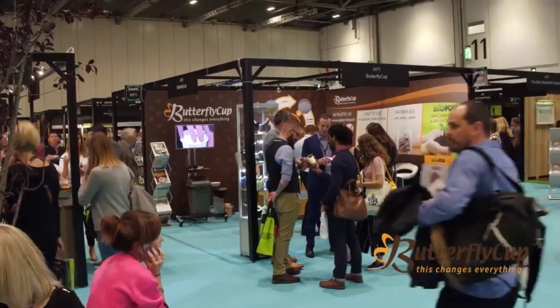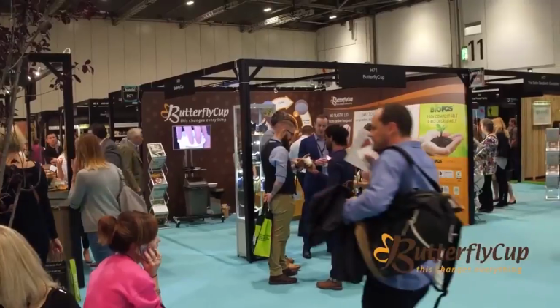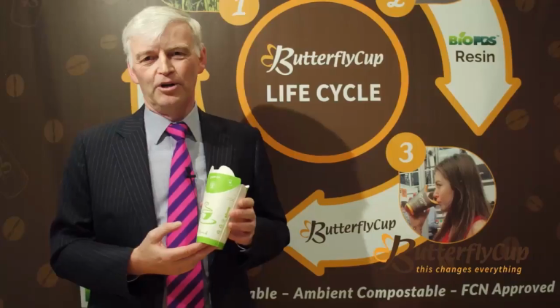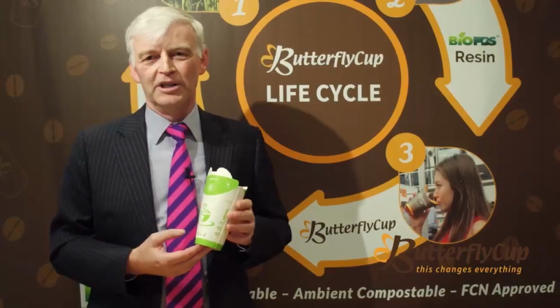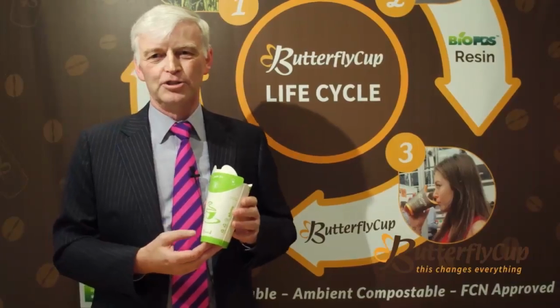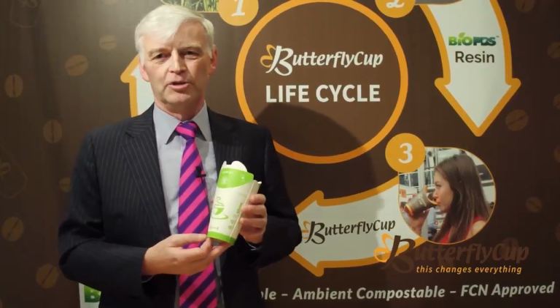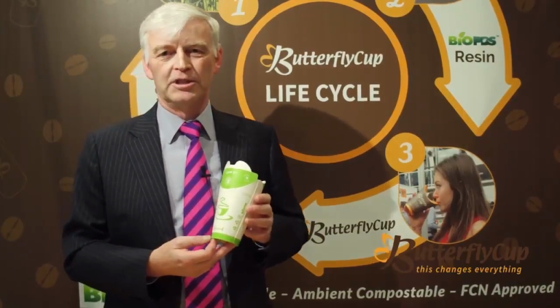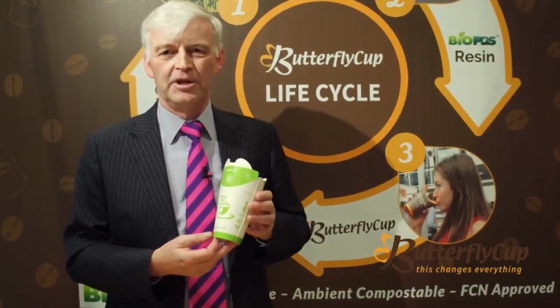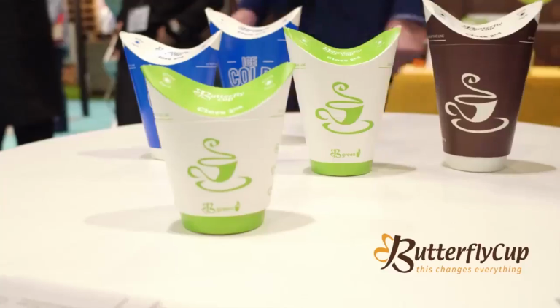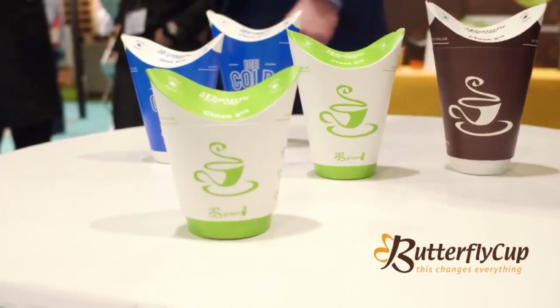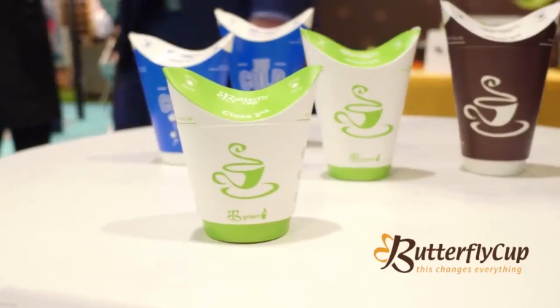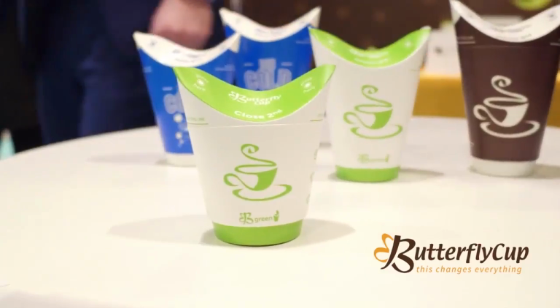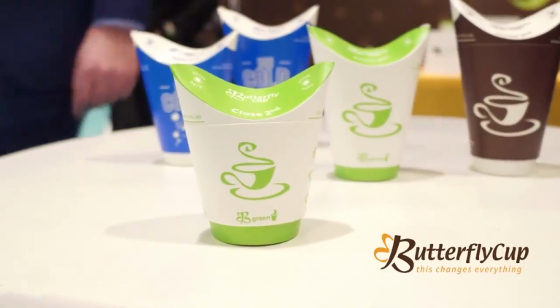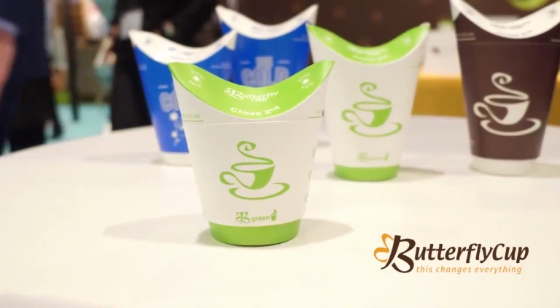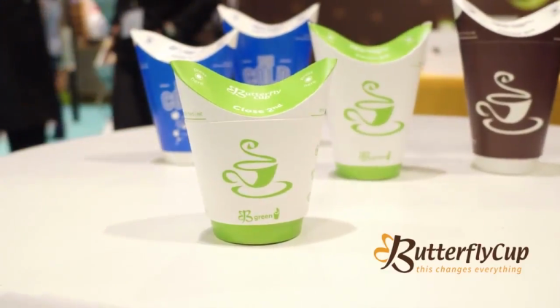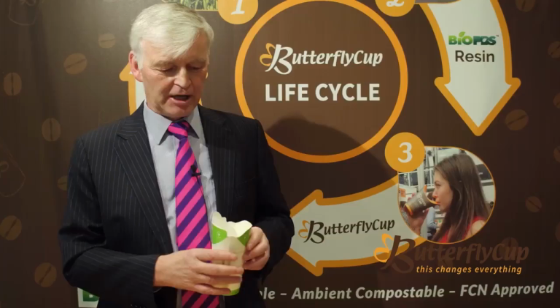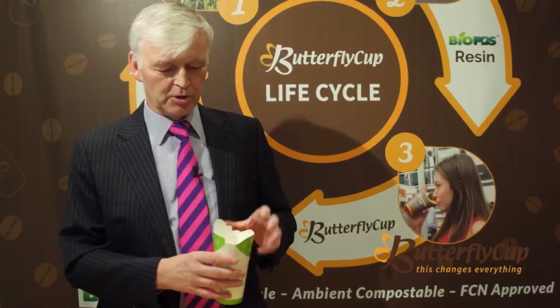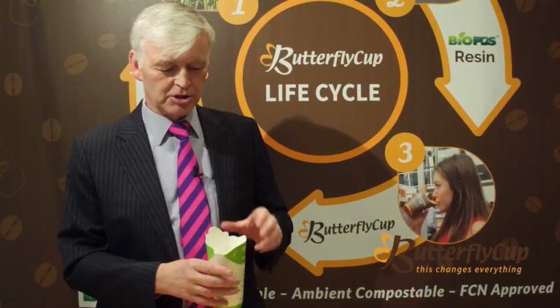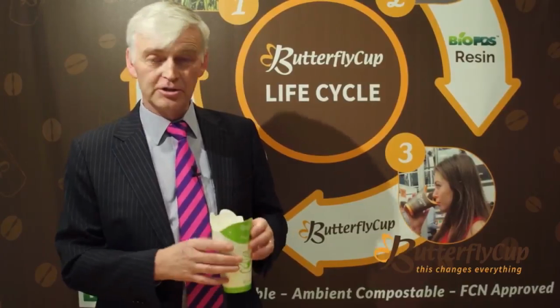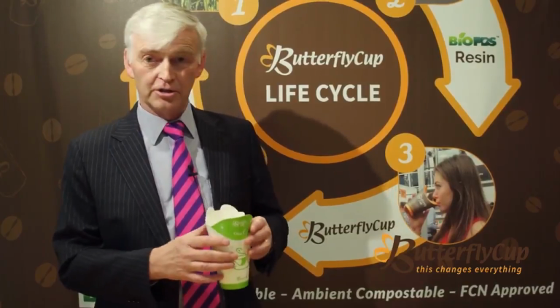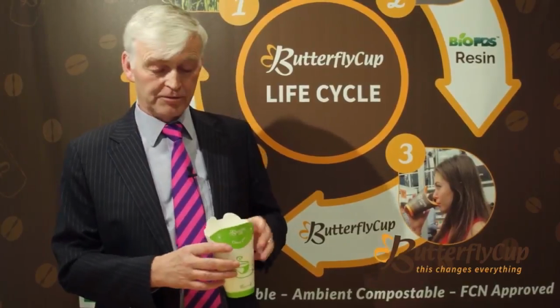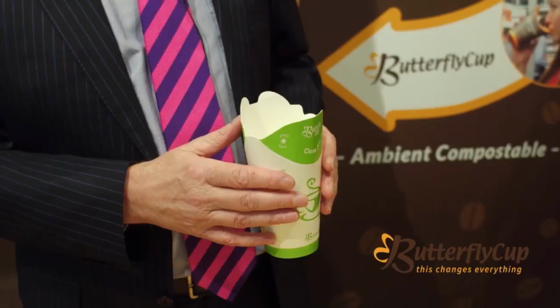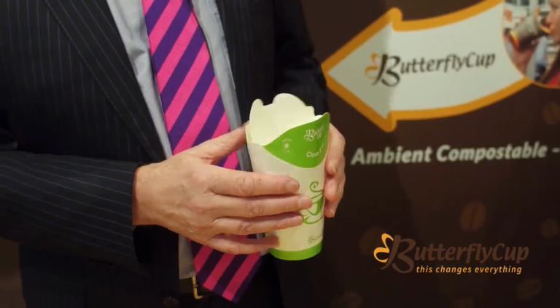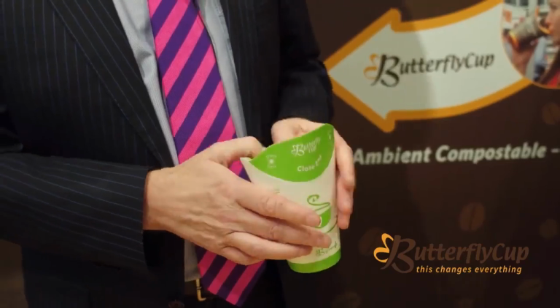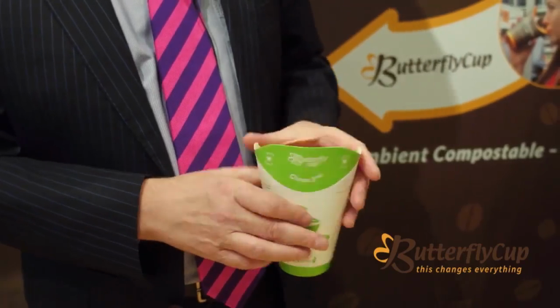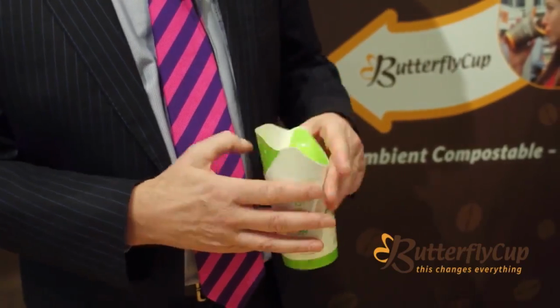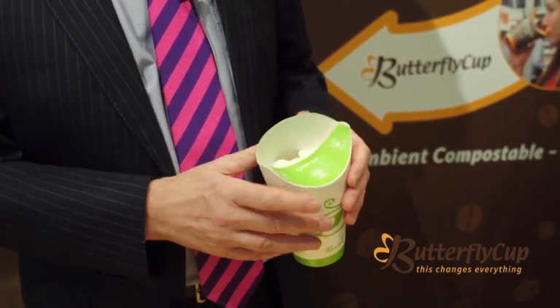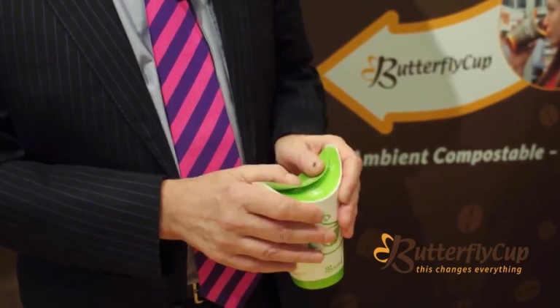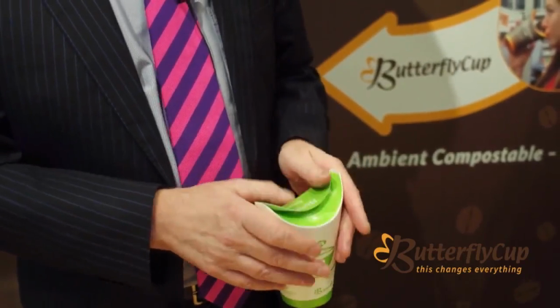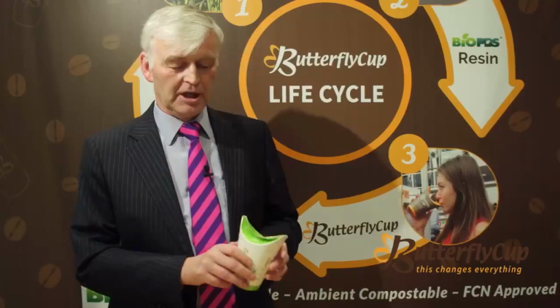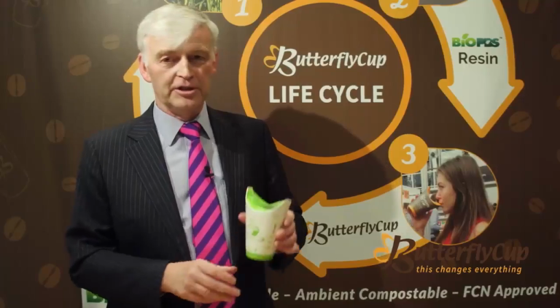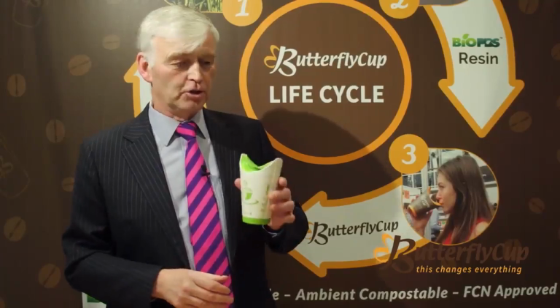Butterfly Cup Bio is the new 100% compostable and biodegradable cup. Basically how it works is you put in your tea or coffee or soft drink, you click one, click two, and you're ready to go.